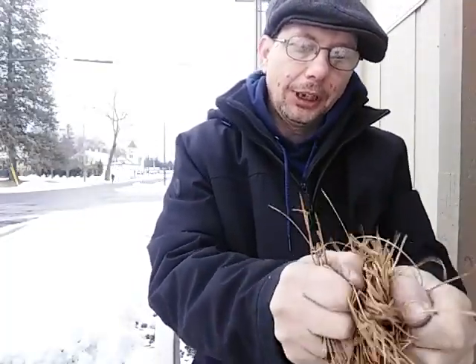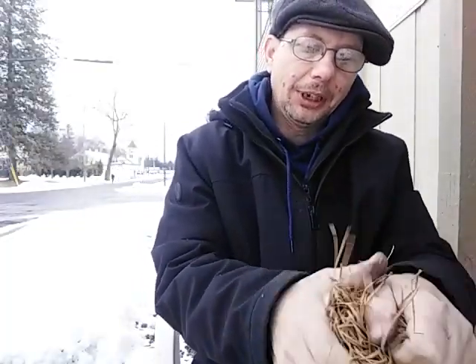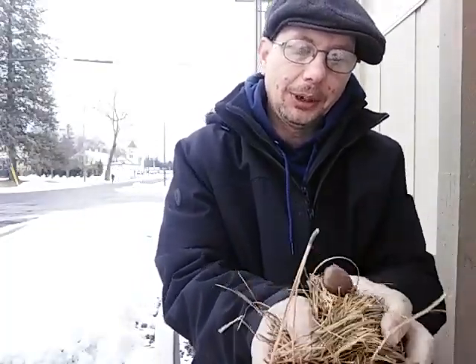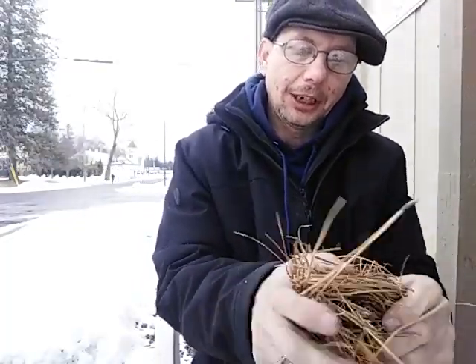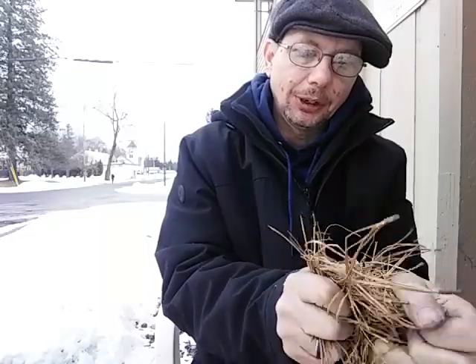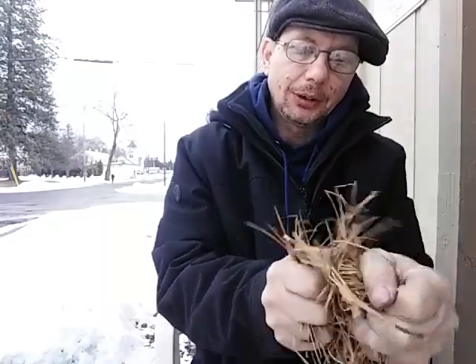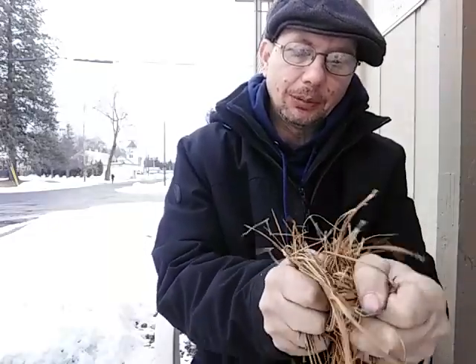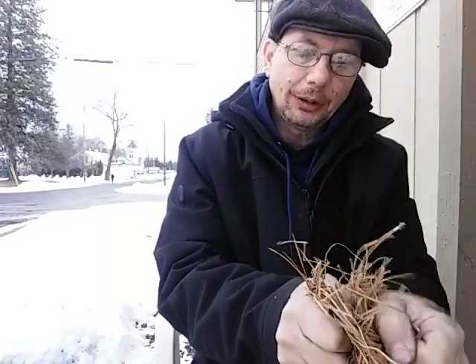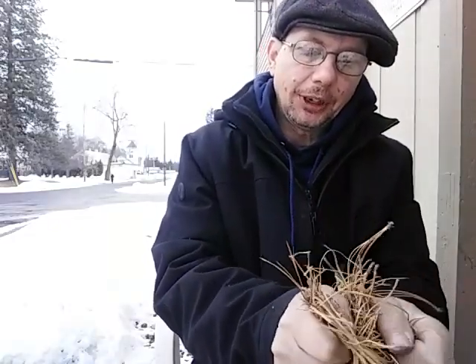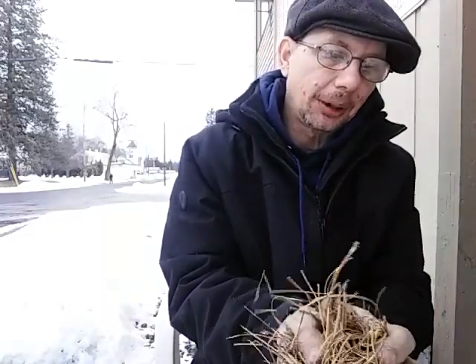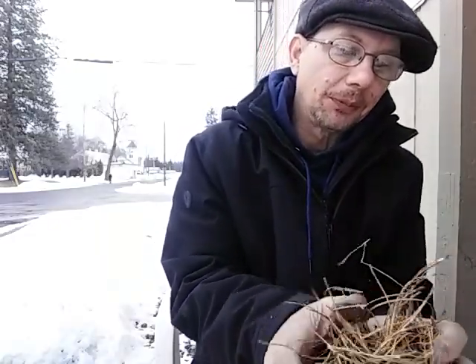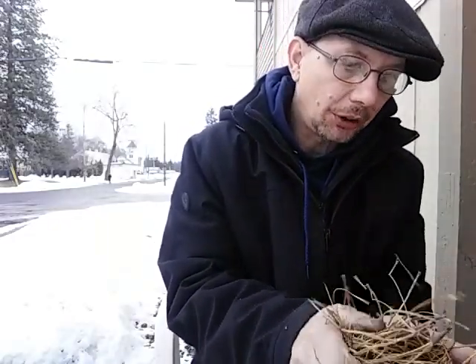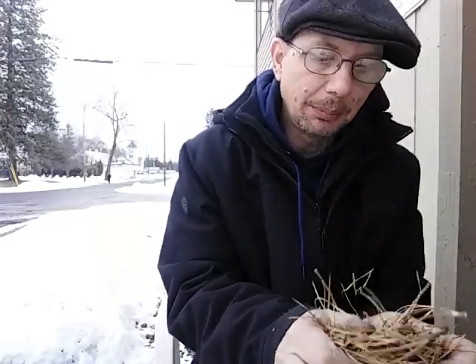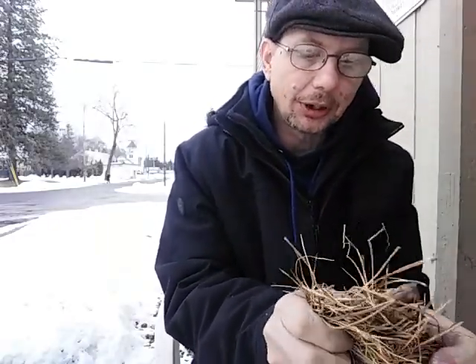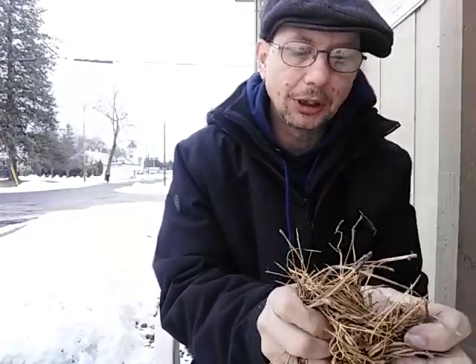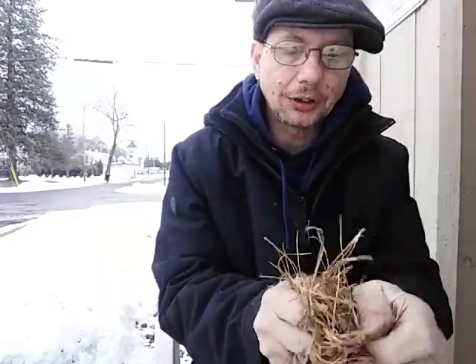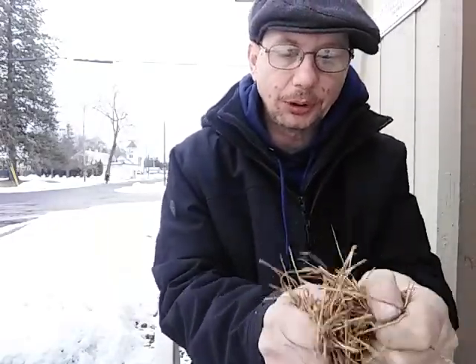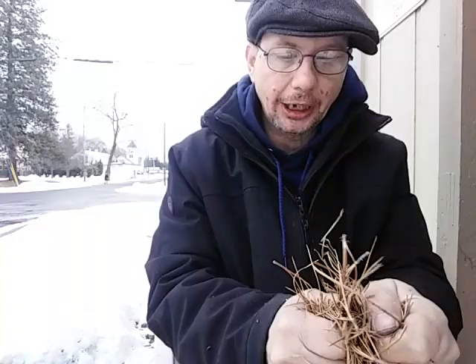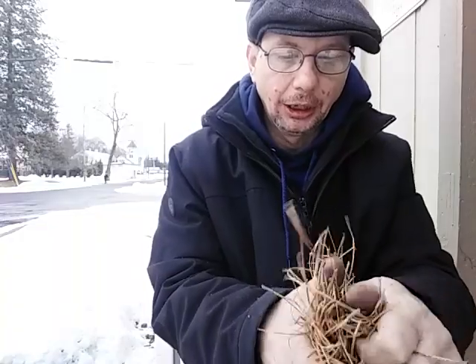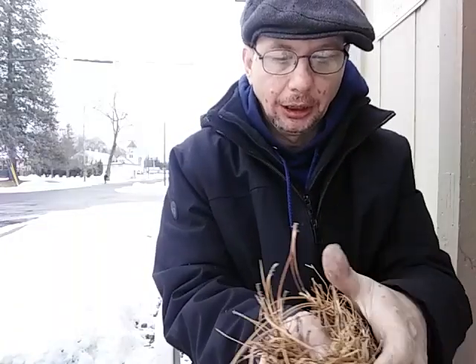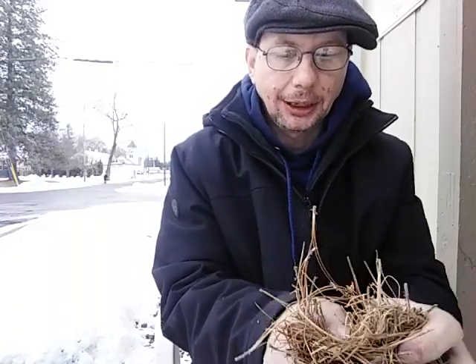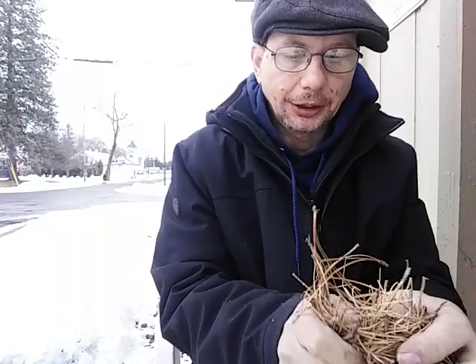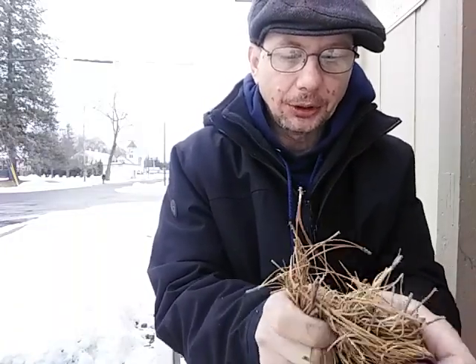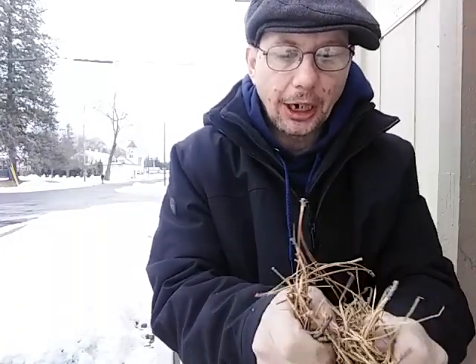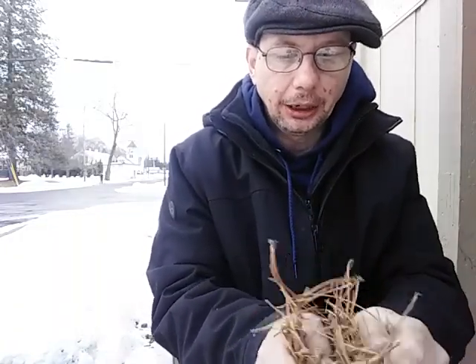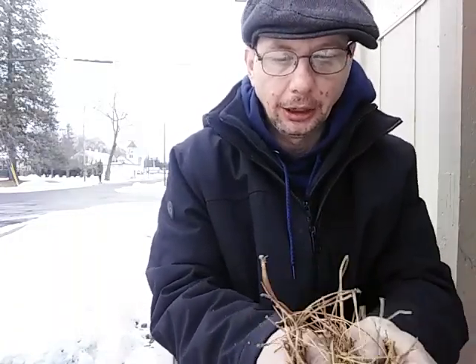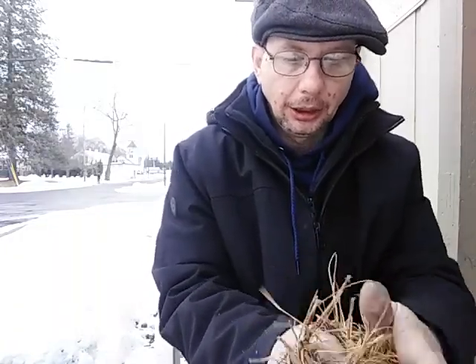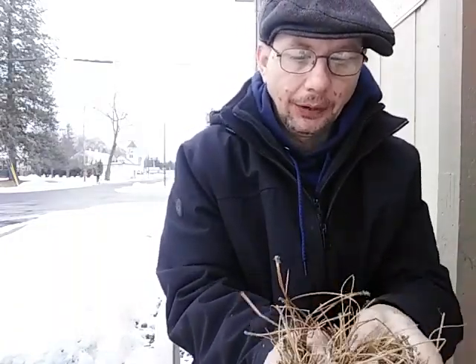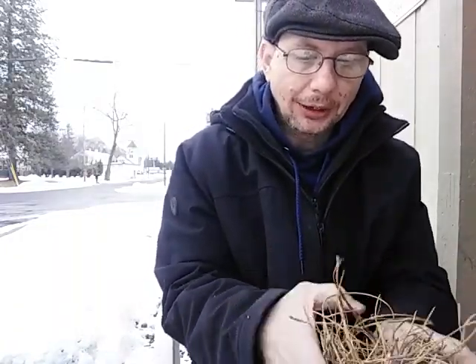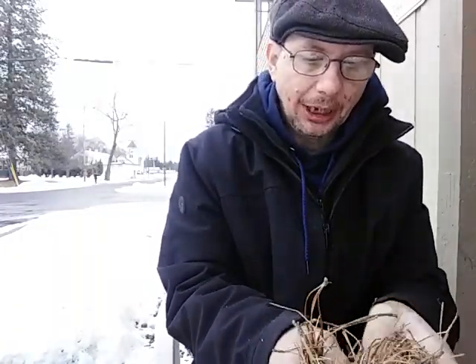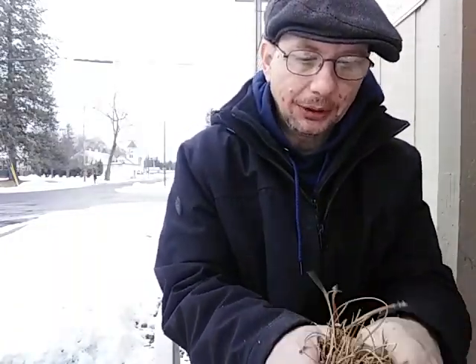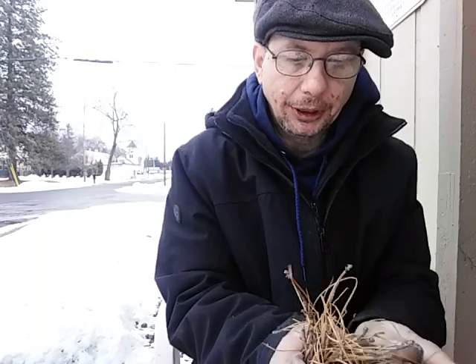I'm really taking my time here, guys. I'm really going through it, really roughing these up. They're dry, but they're not super dry. This ain't like summer dry. They've got some dampness to them.